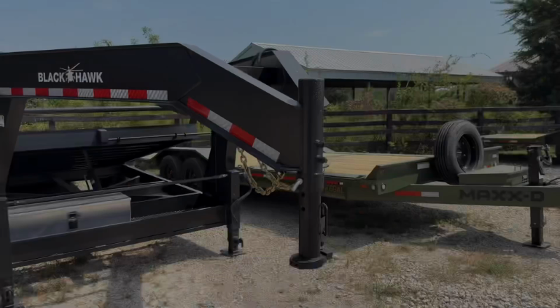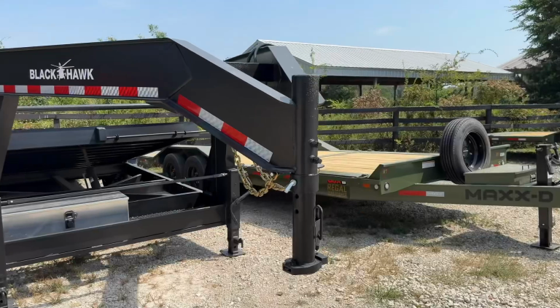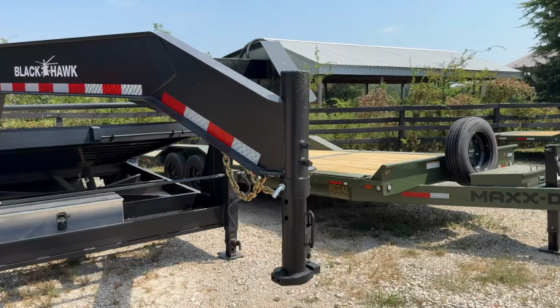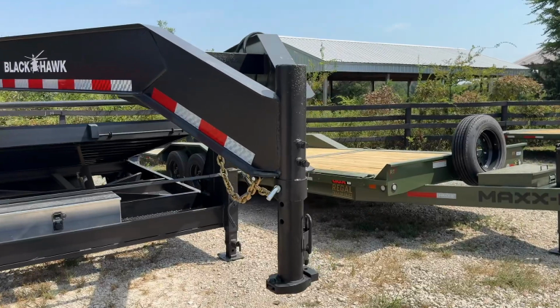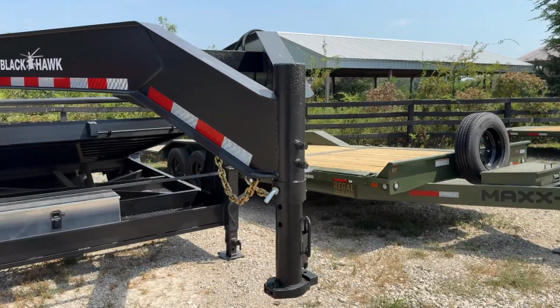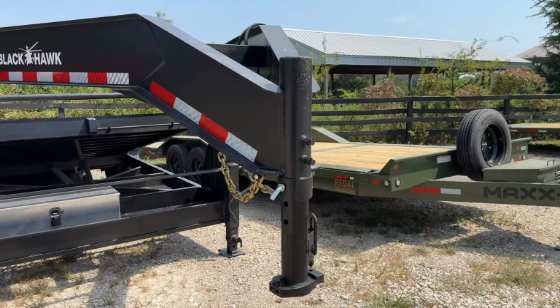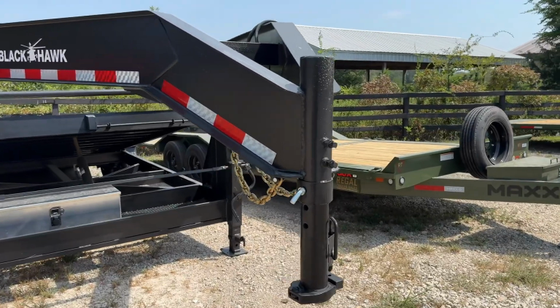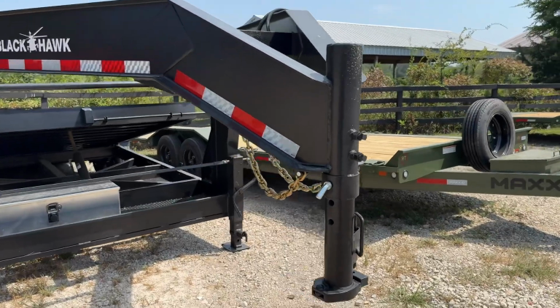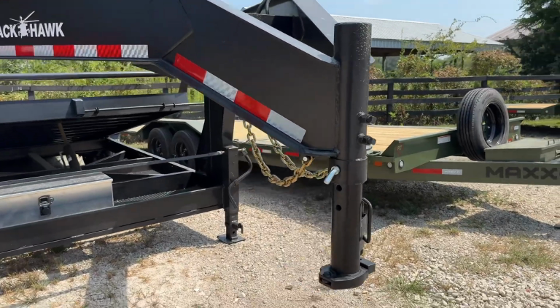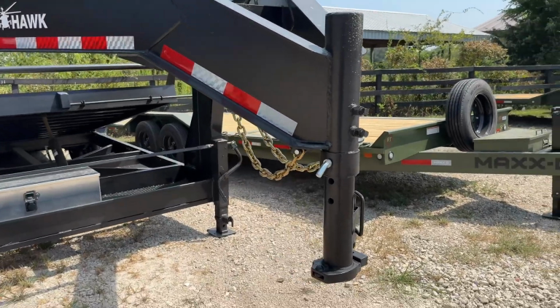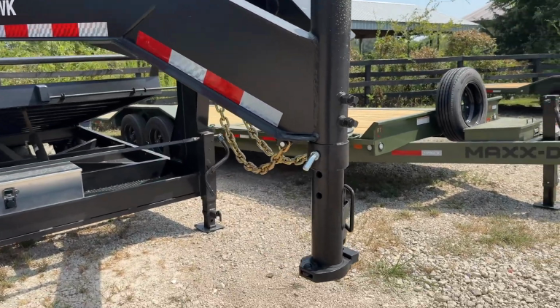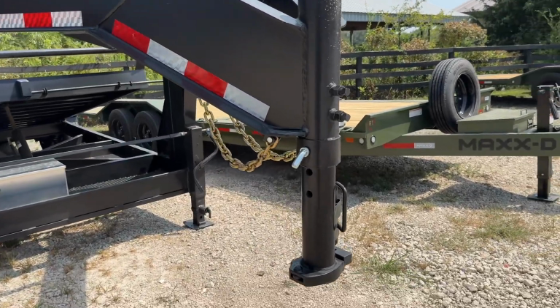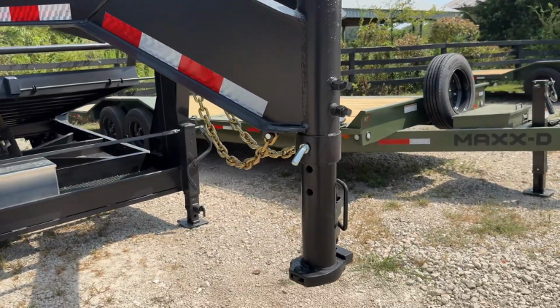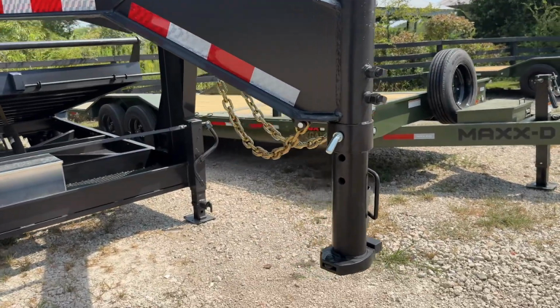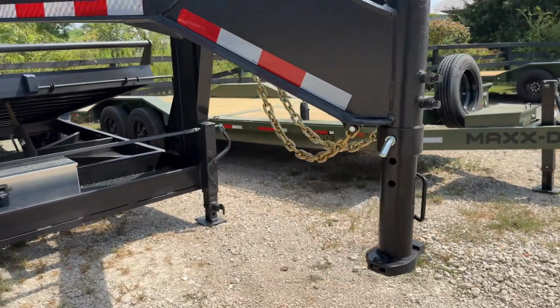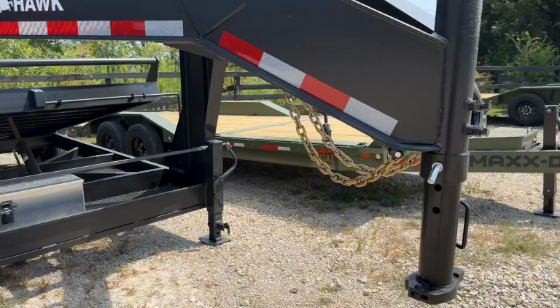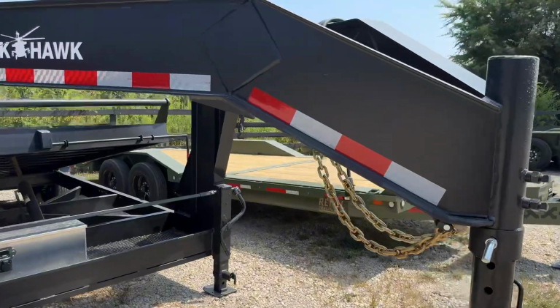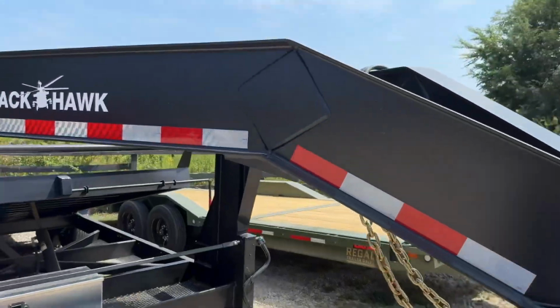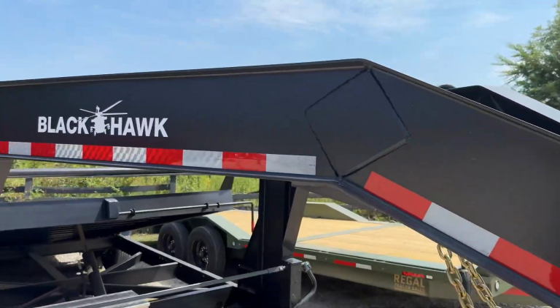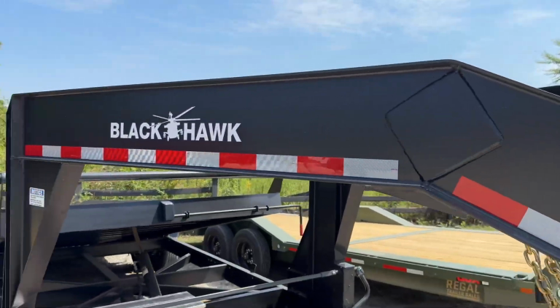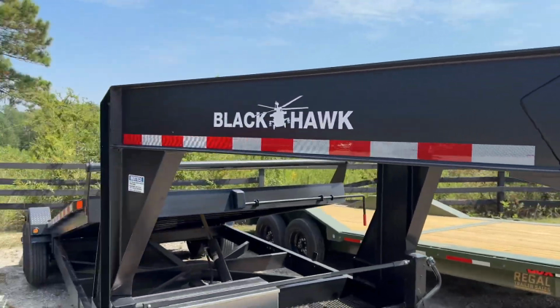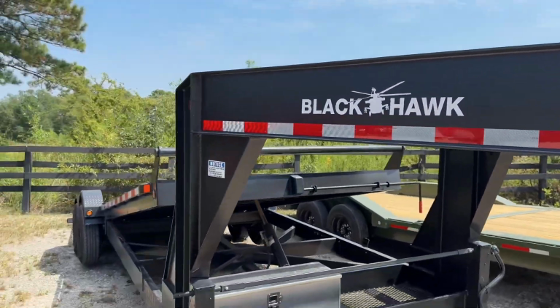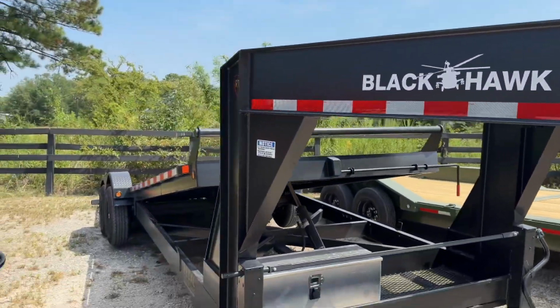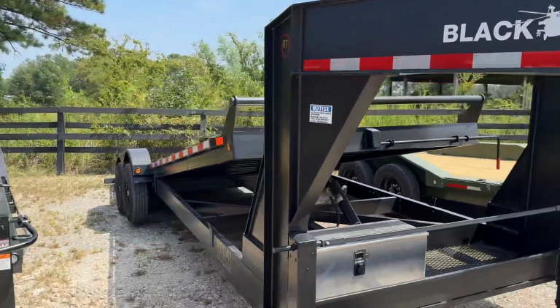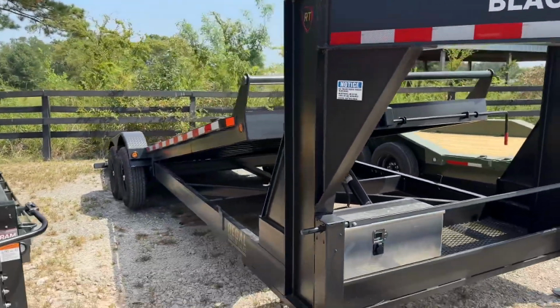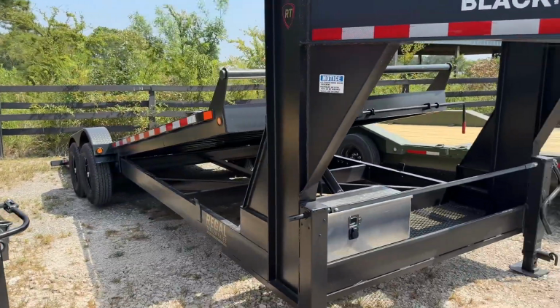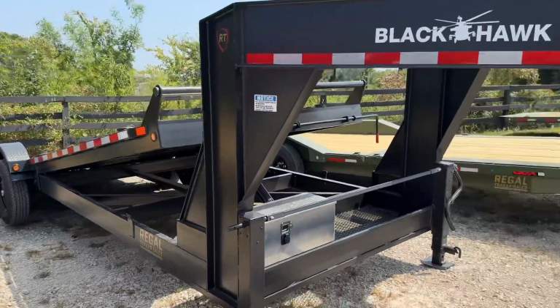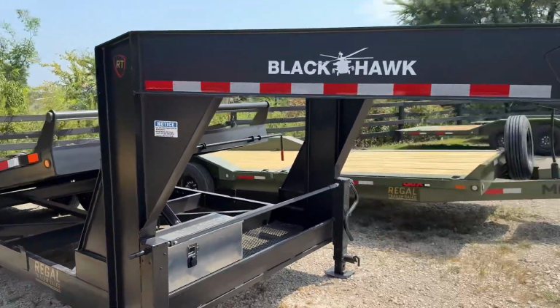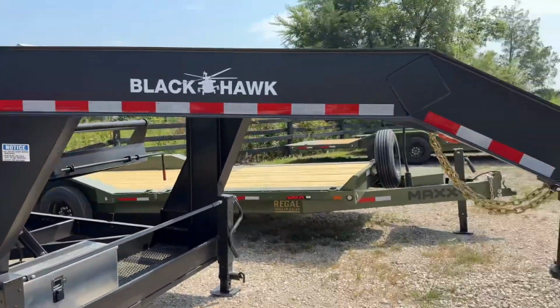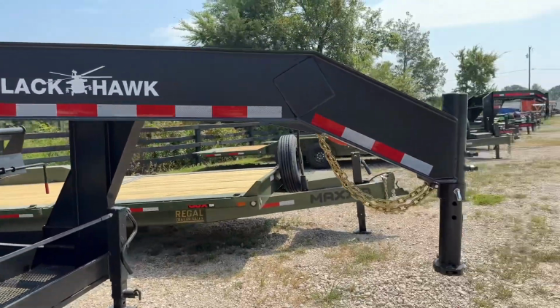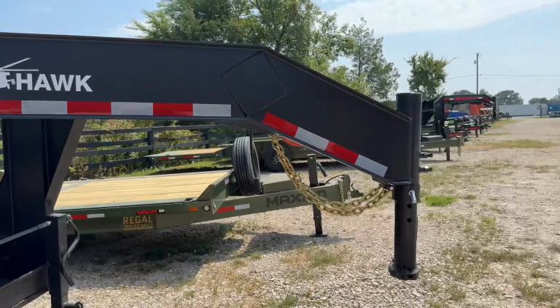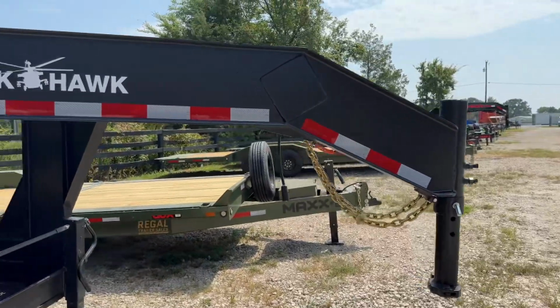Up front we've got our round 30k gooseneck coupler that uses a 2 and 5/16 ball. And then we have our gooseneck that is made out of a 12 inch 19 pound I-beam.